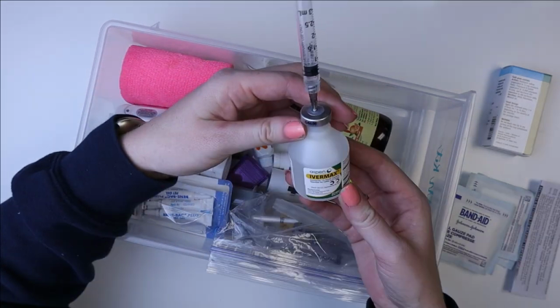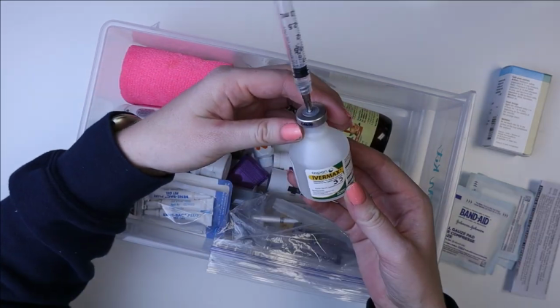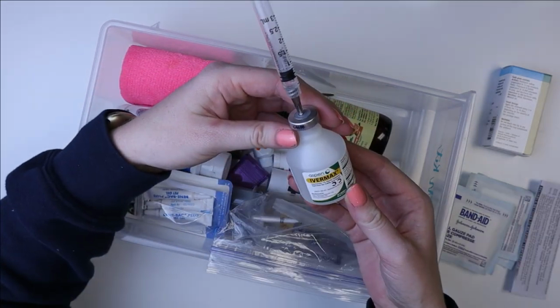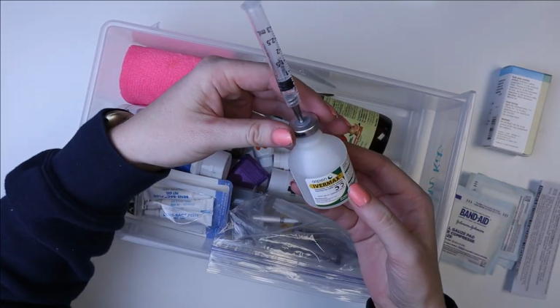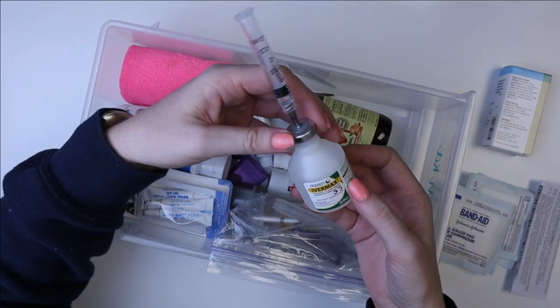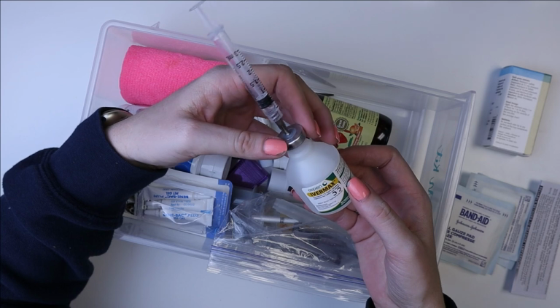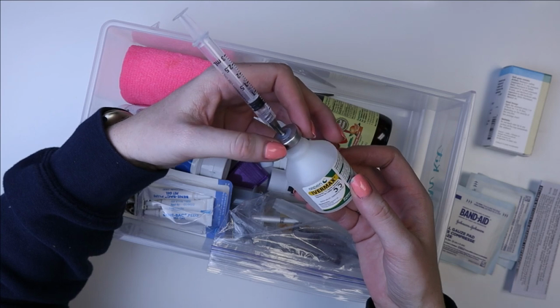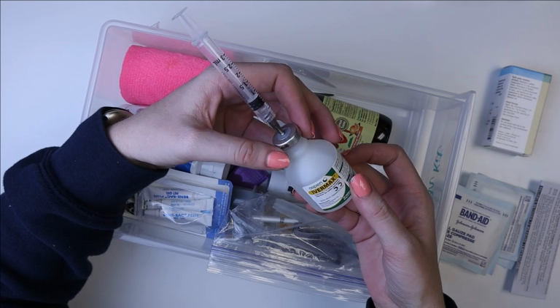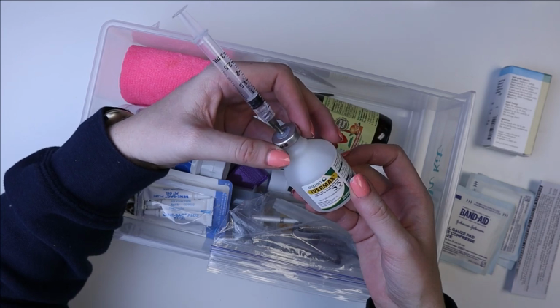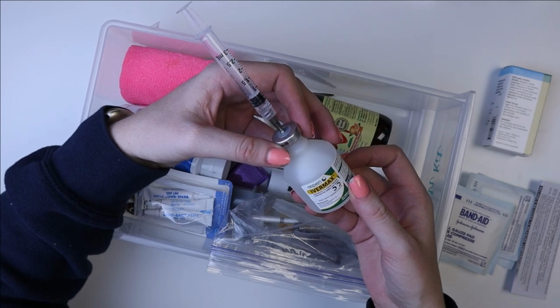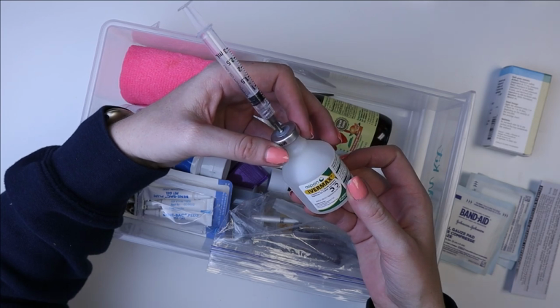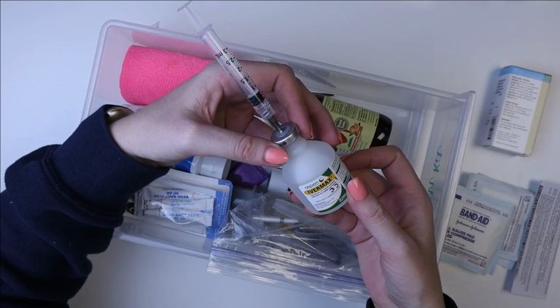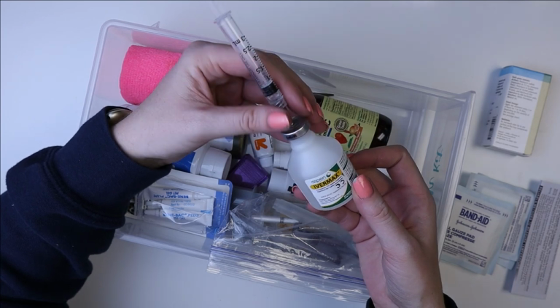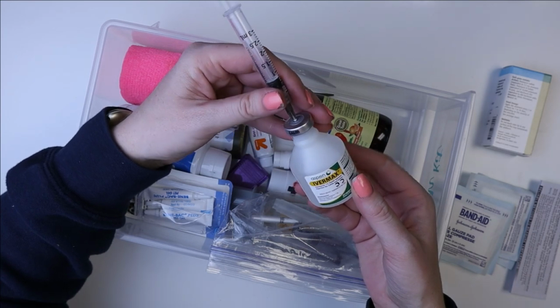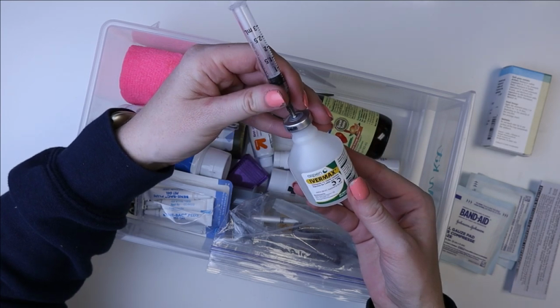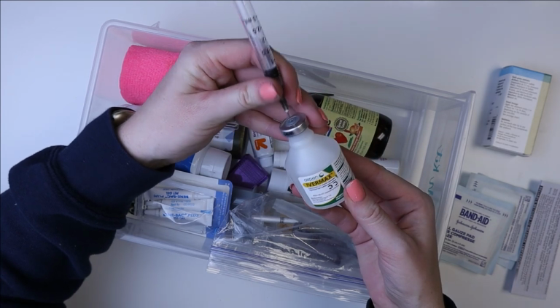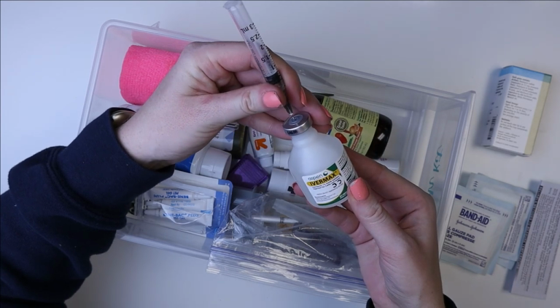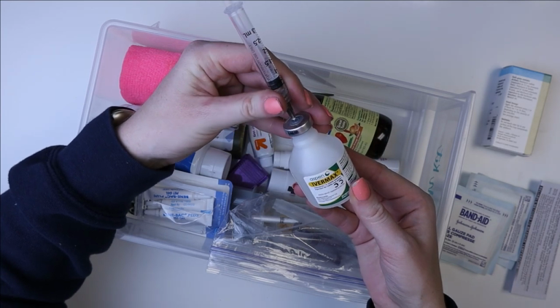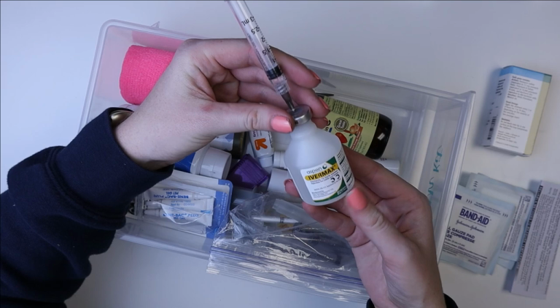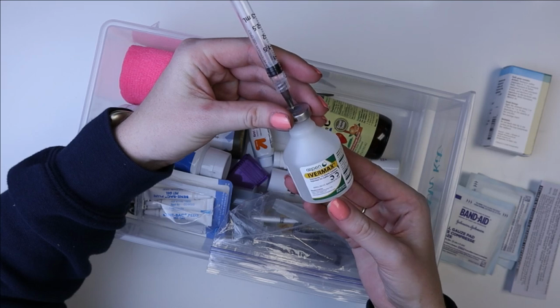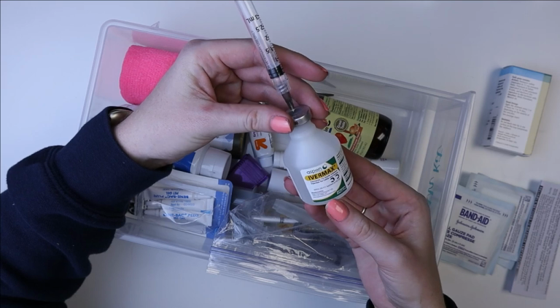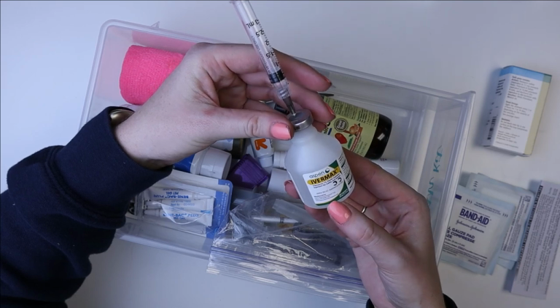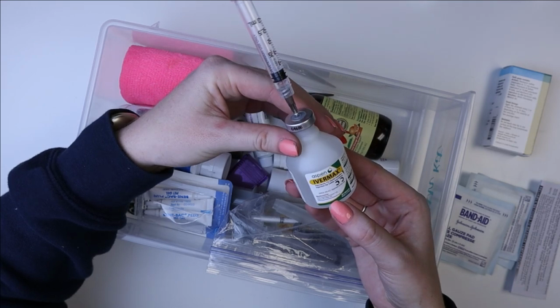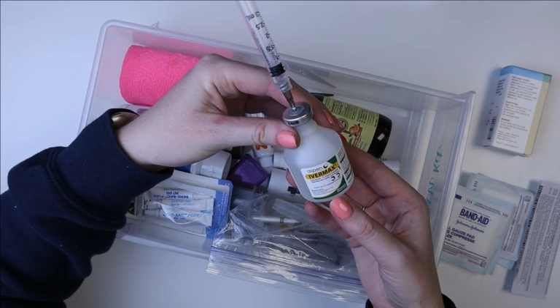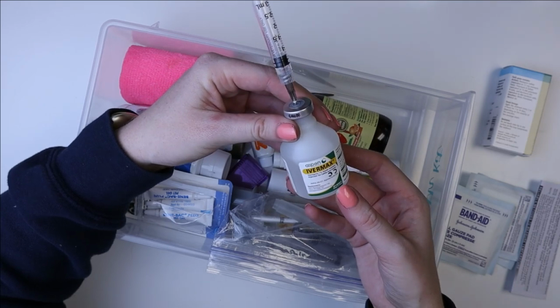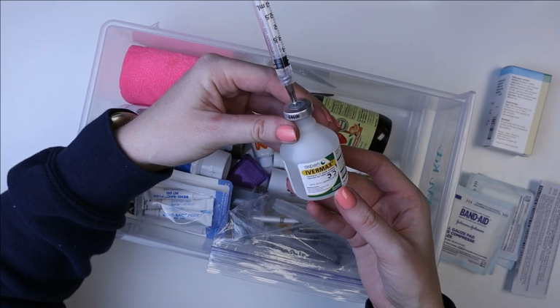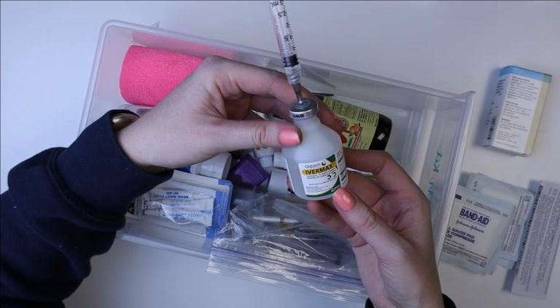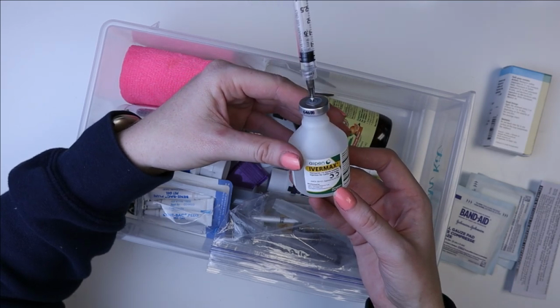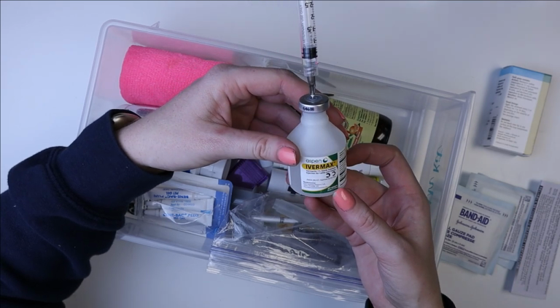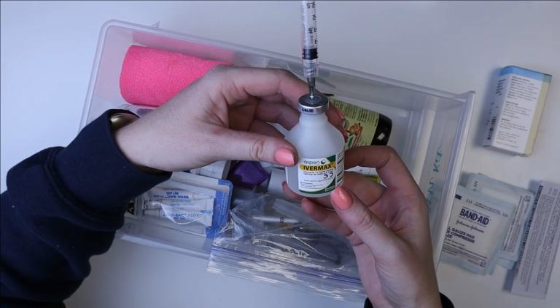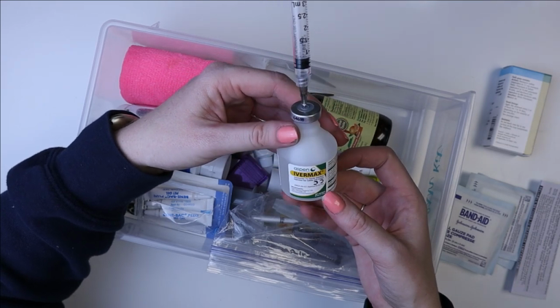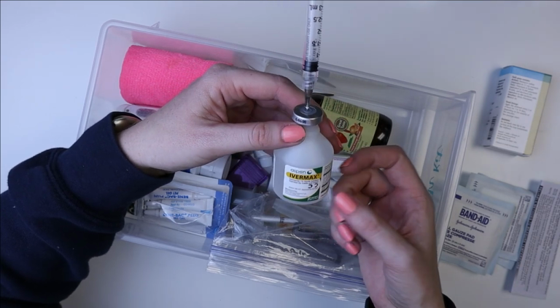So I have this, which is ivermectin. I will link the video from the Los Angeles Guinea Pig Rescue that talks about this and how to use it. This is a great treatment for mites and a preventative treatment for mites, lice, and that sort of thing.